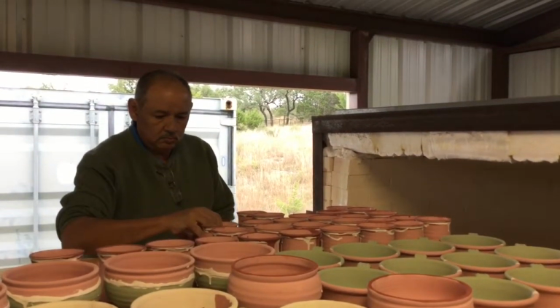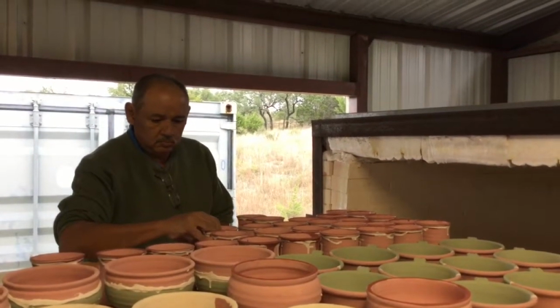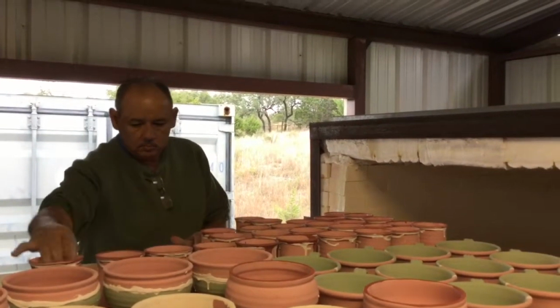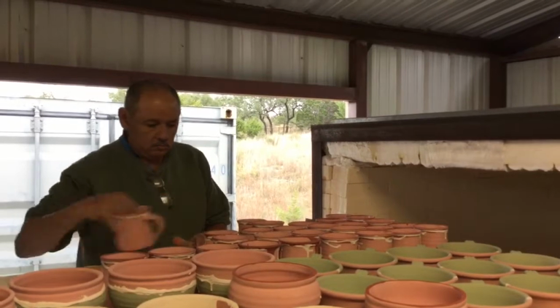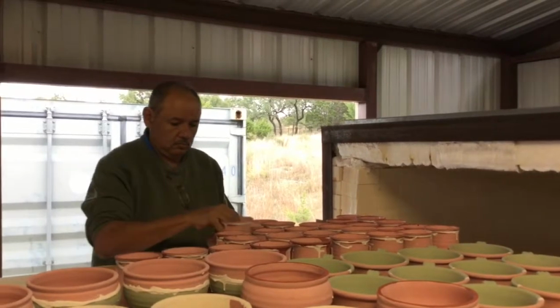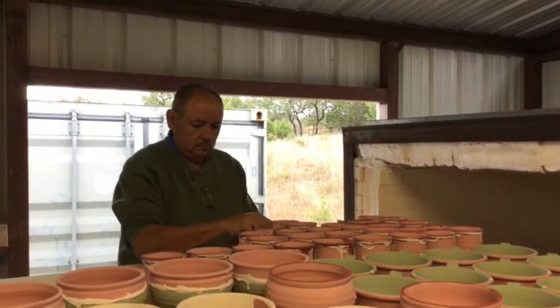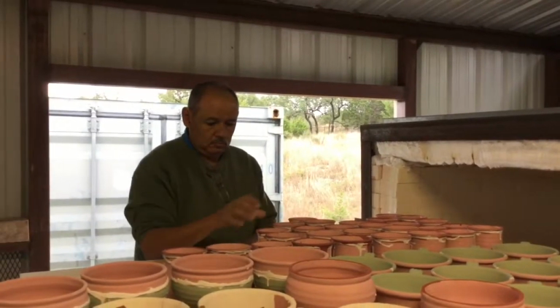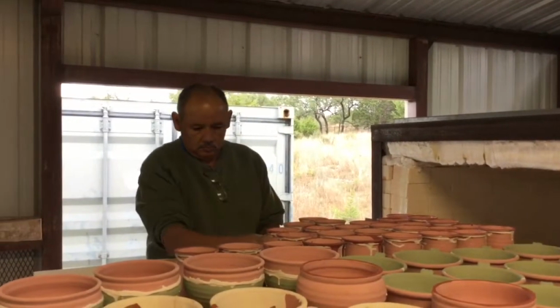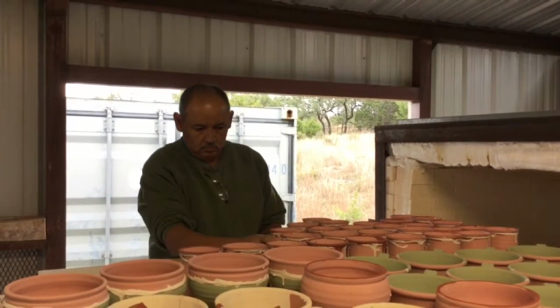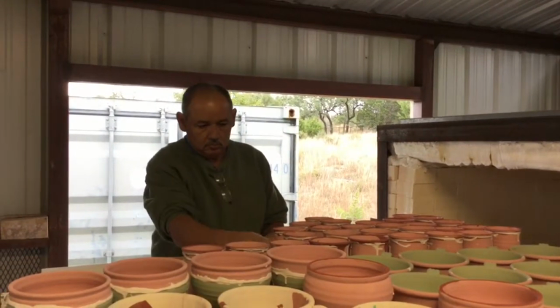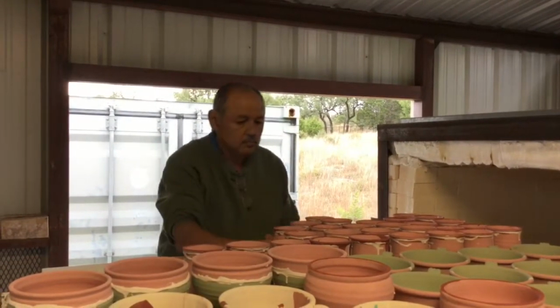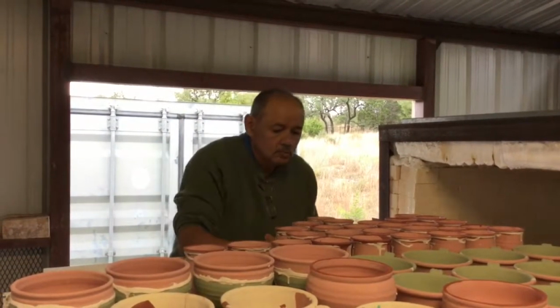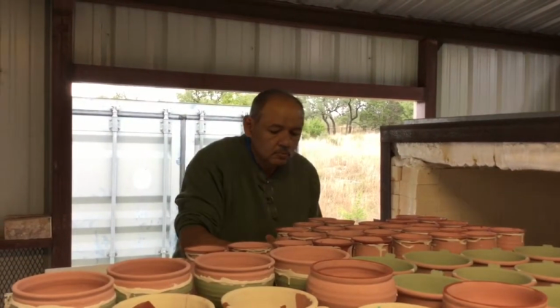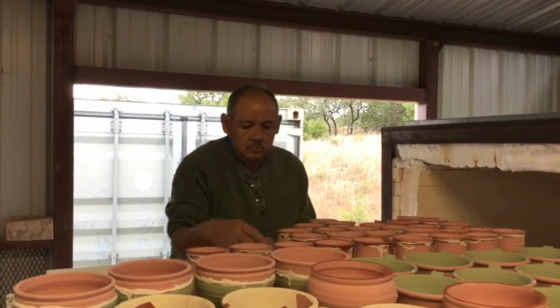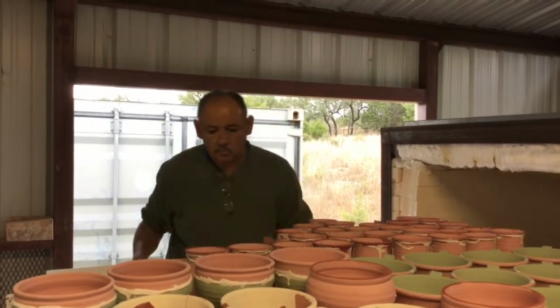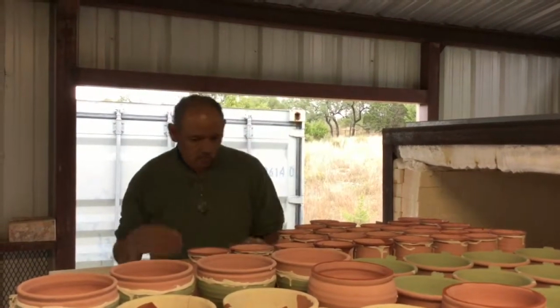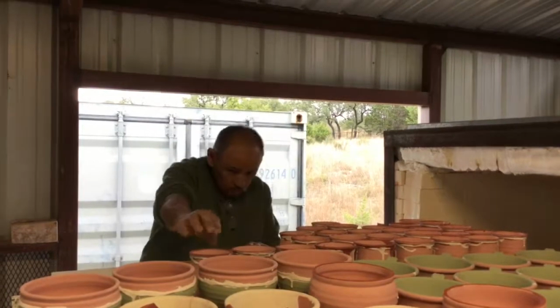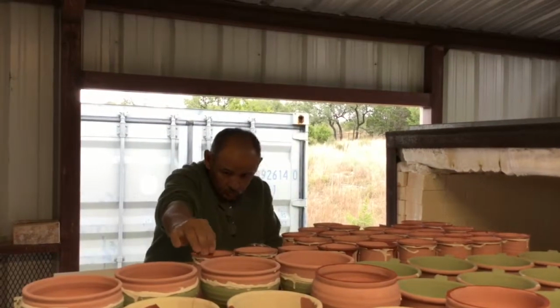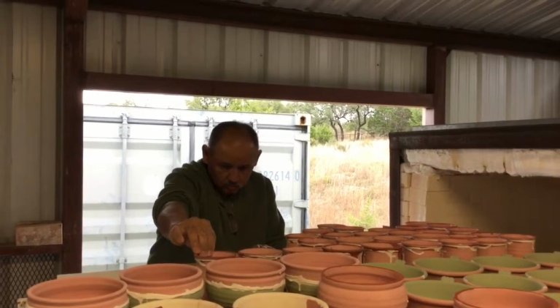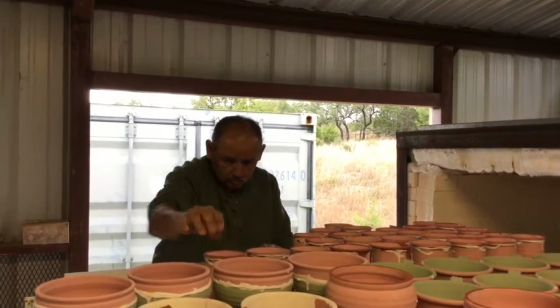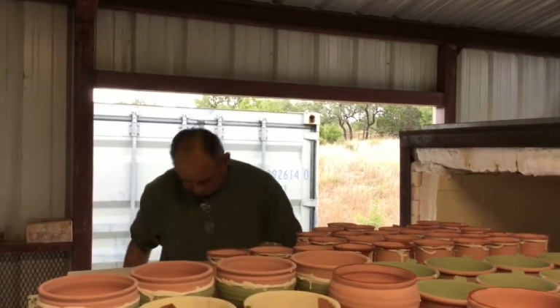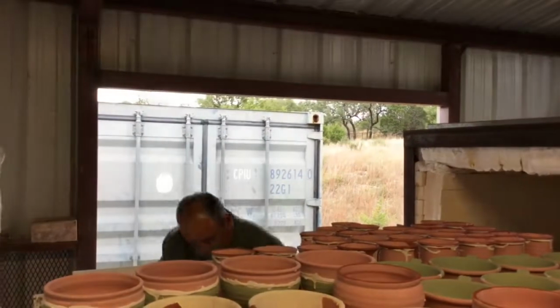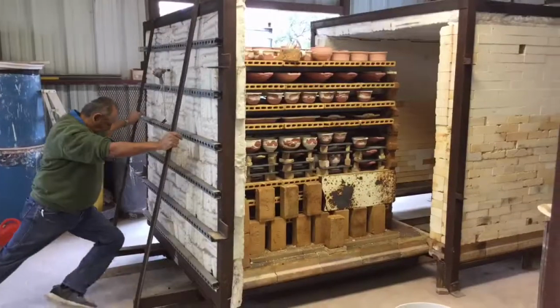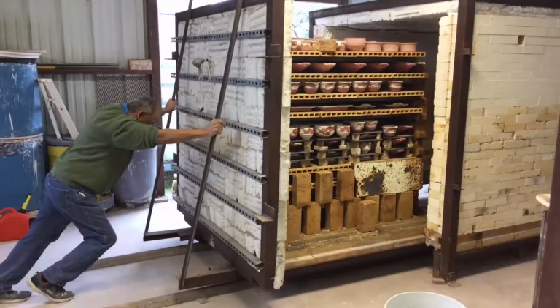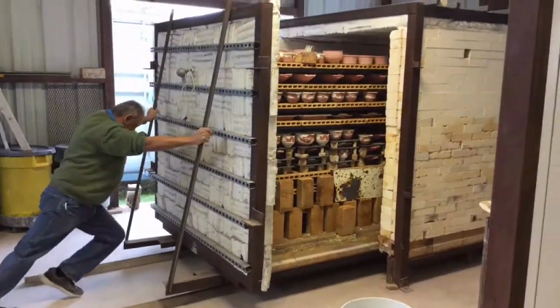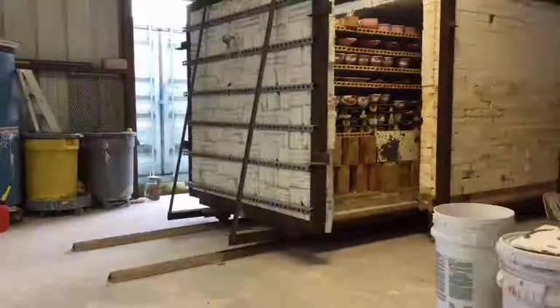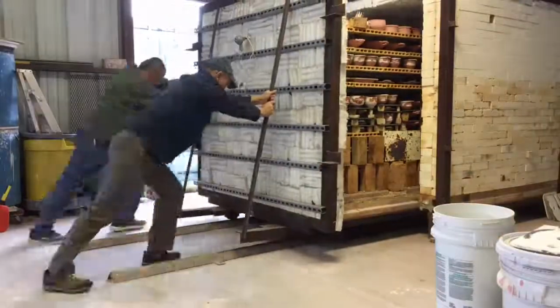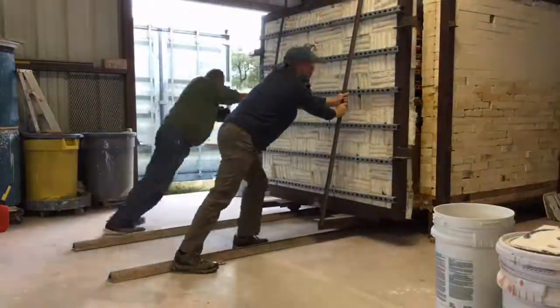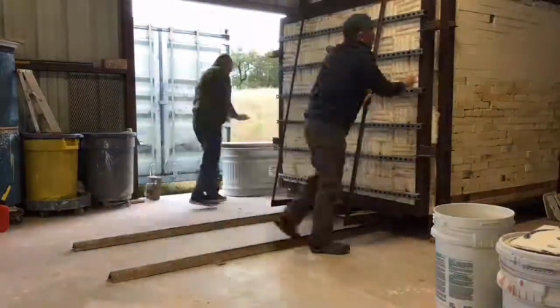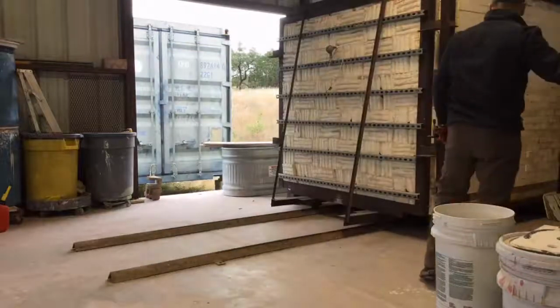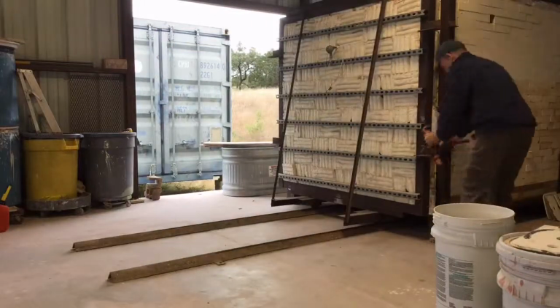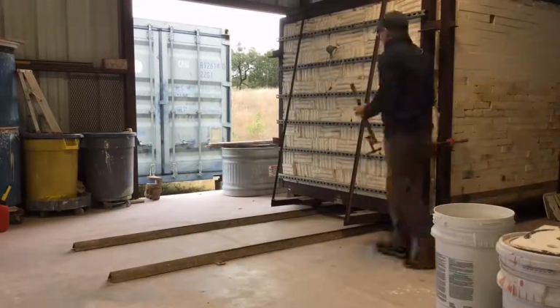Come by Tested by Fire Pottery on Huntress Lane and get first pick of our work fresh from the kiln. We look forward to seeing you and we wish you a safe and blessed Christmas and Happy New Year.